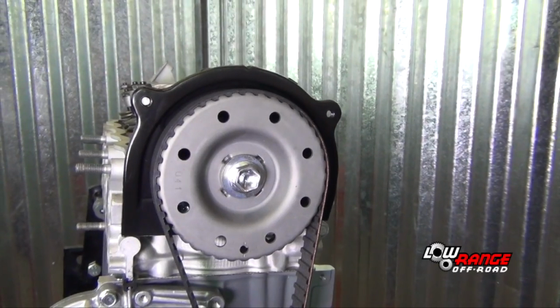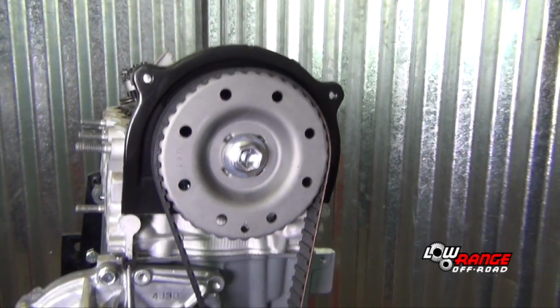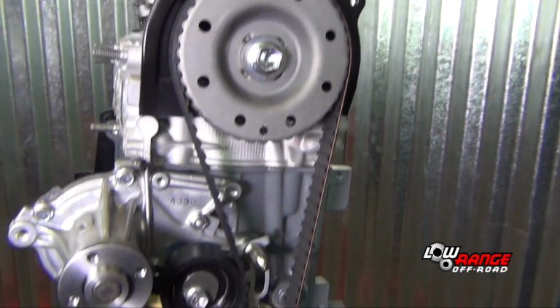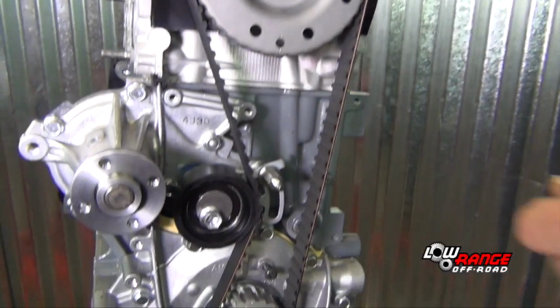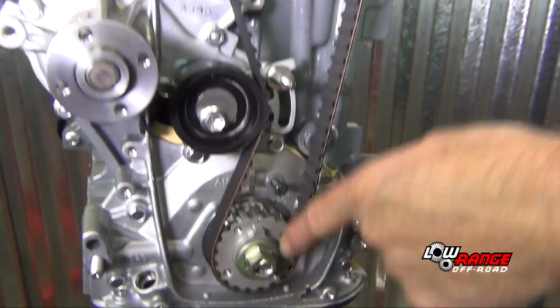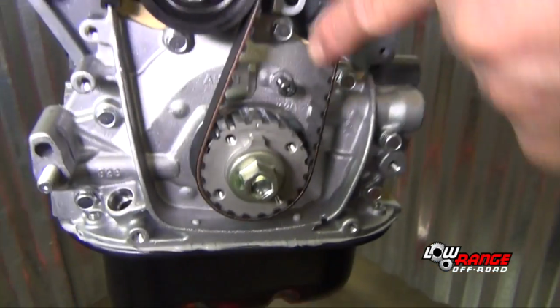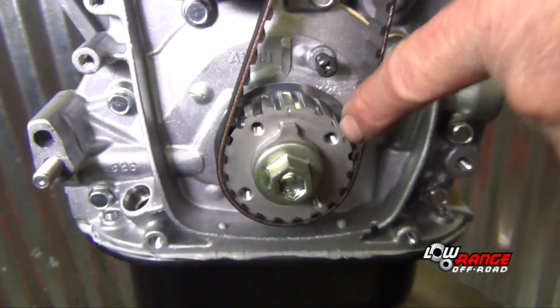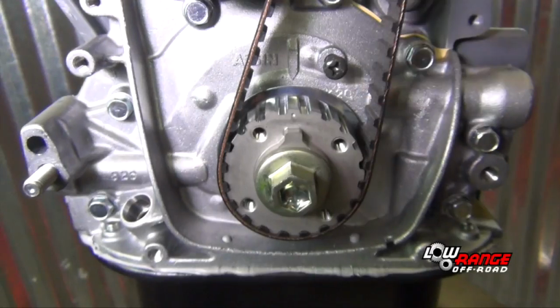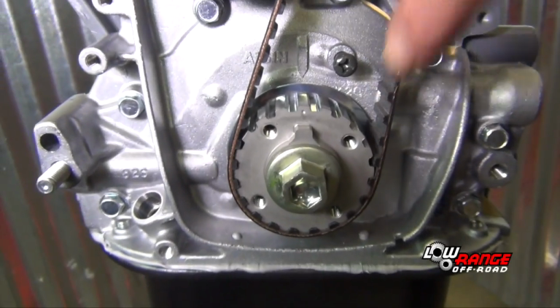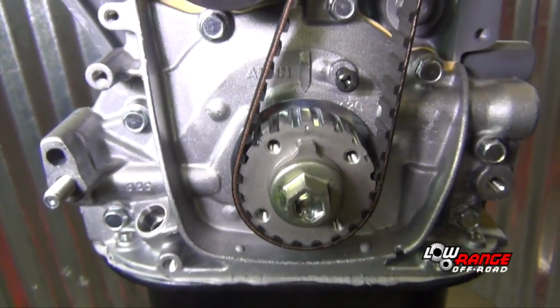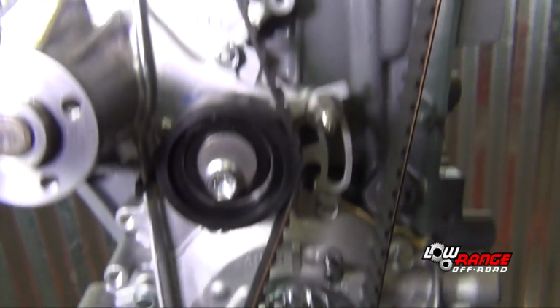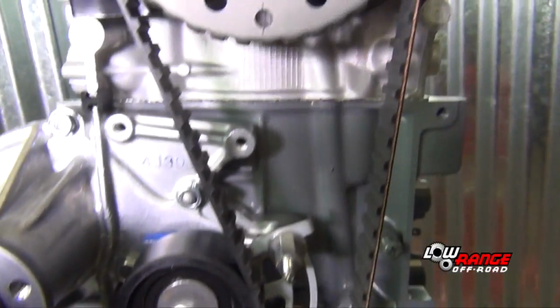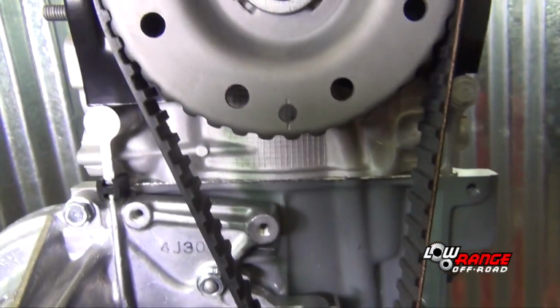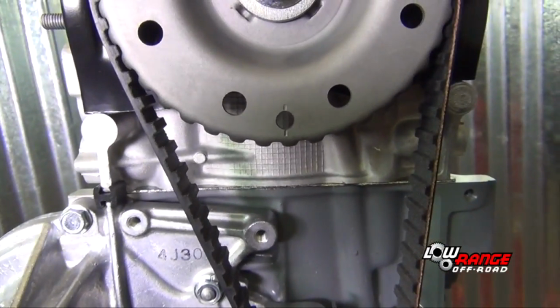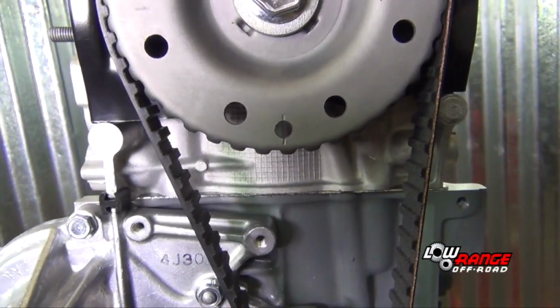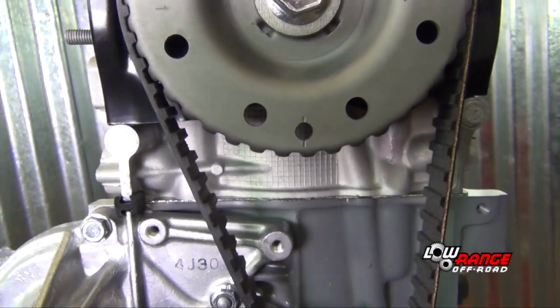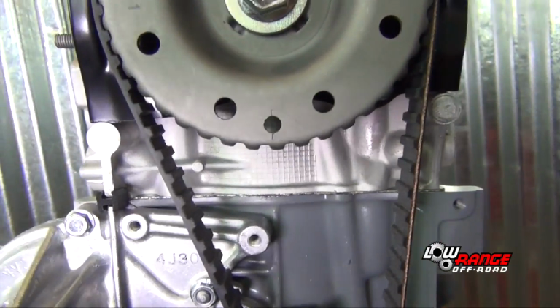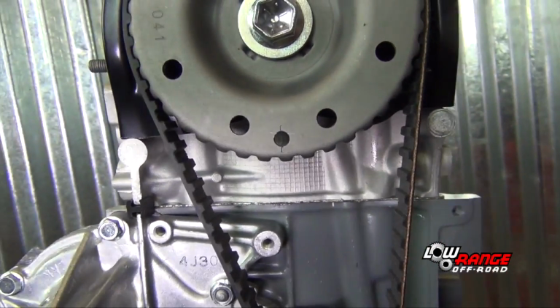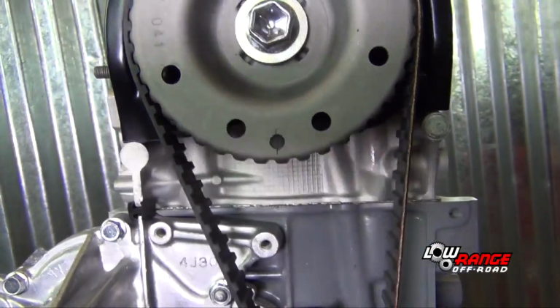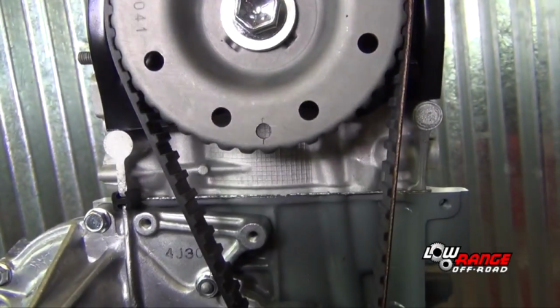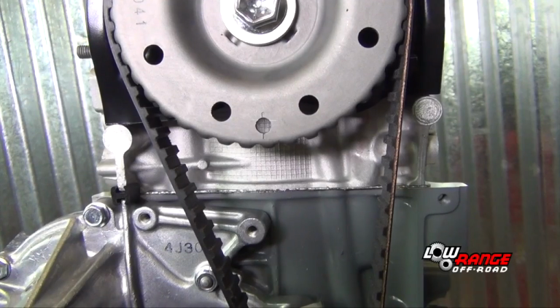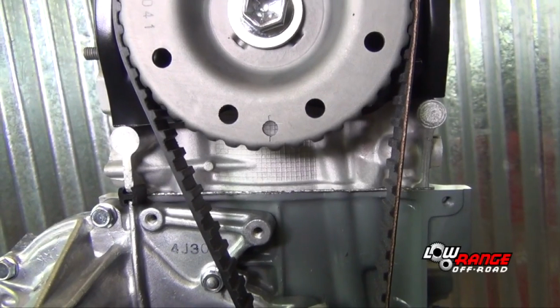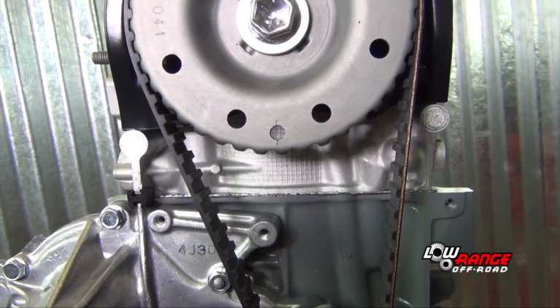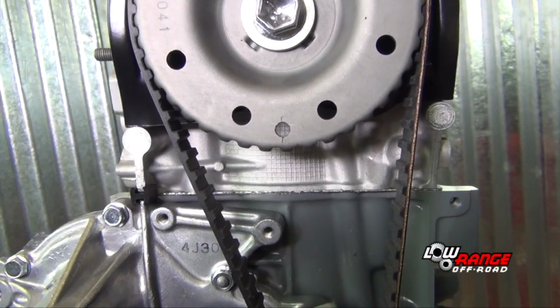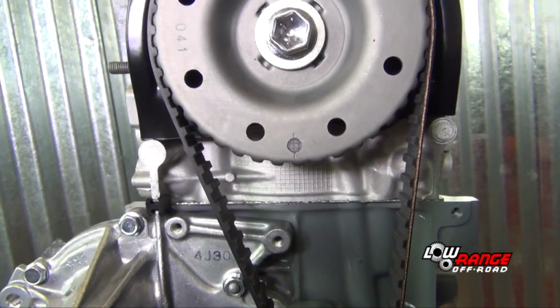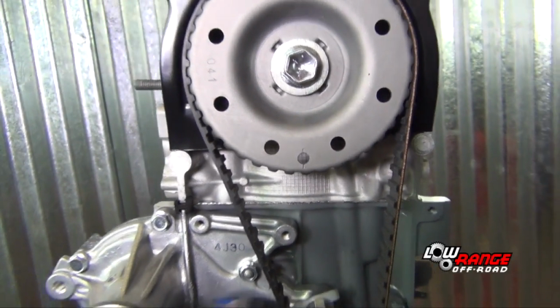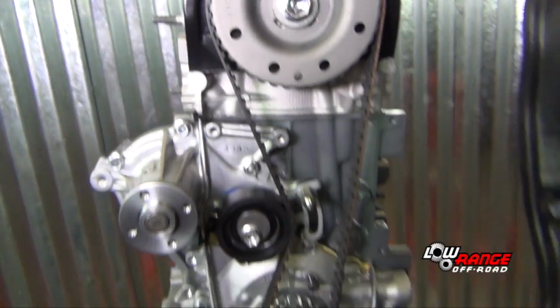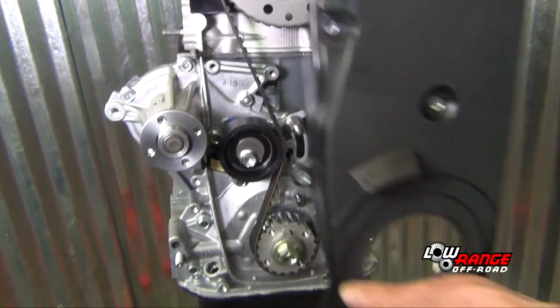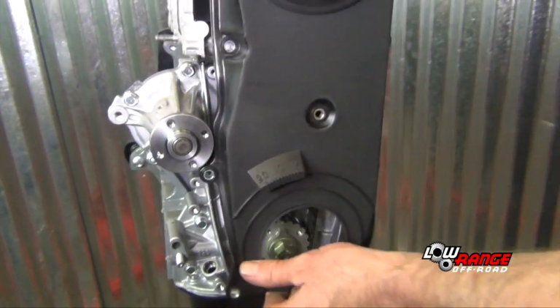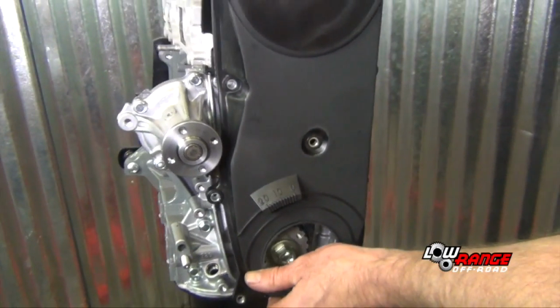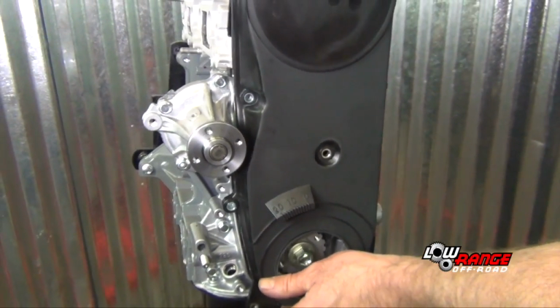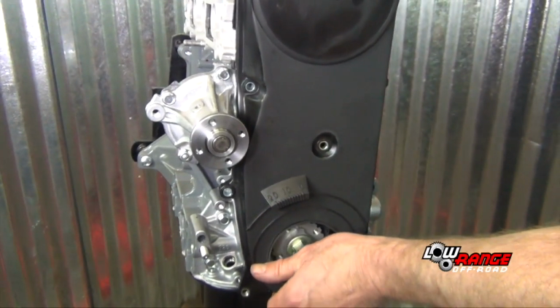Before you put your timing cover on, verify you're on top dead center number one. Just leave it in that position so when you stab your distributor, it's easier to stab the distributor on number one than it is on number four, just from the location of it.